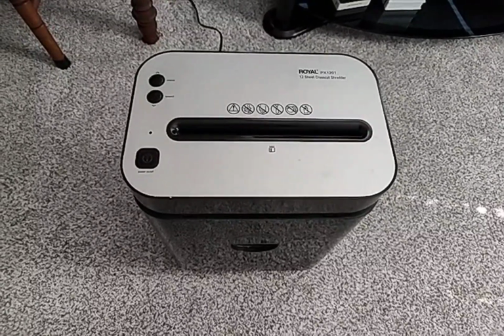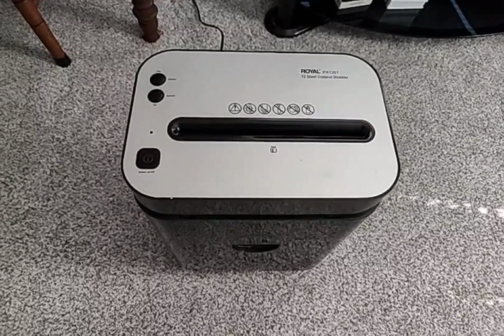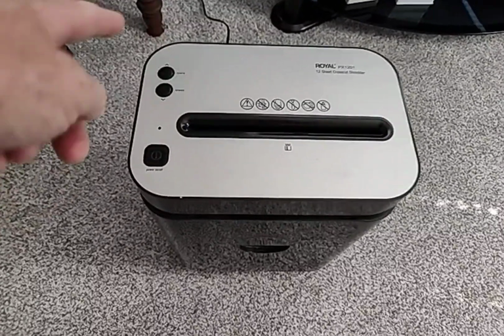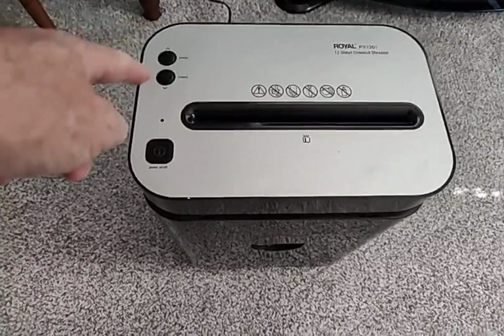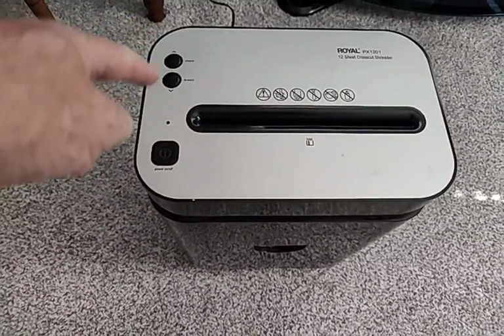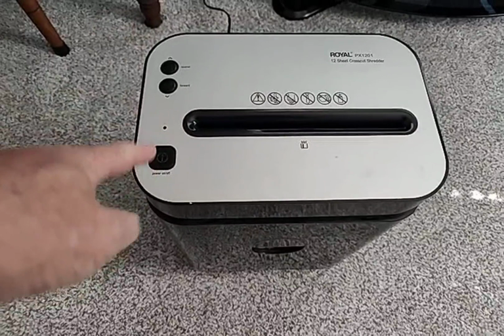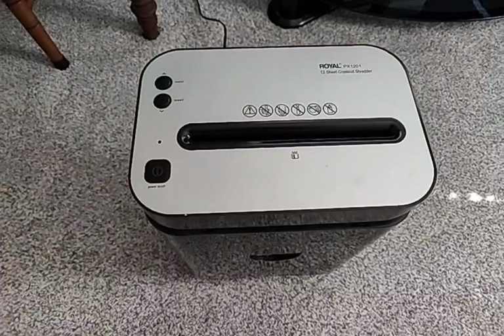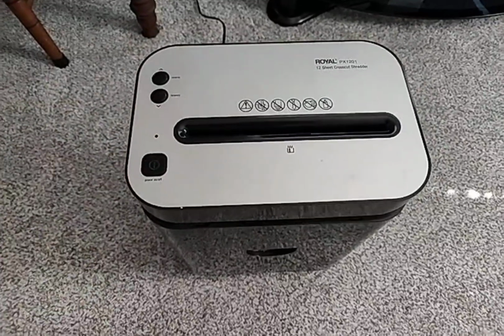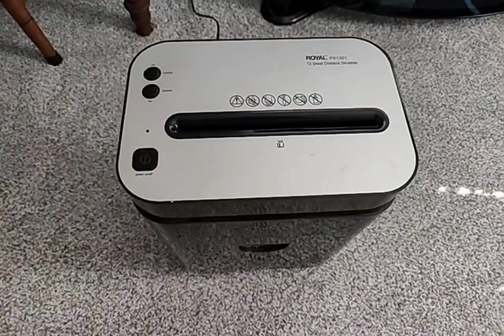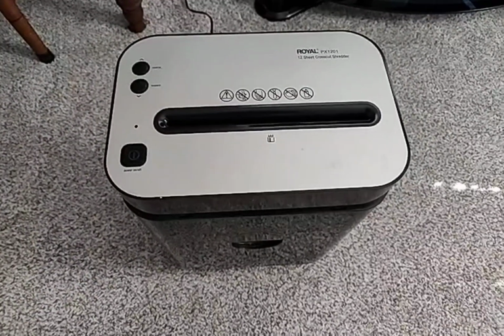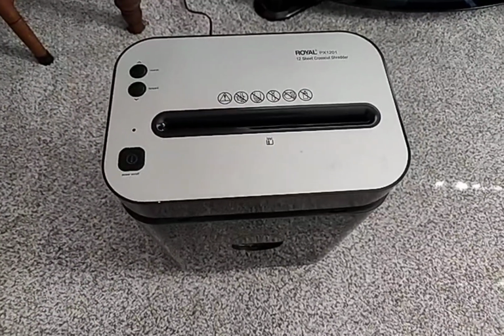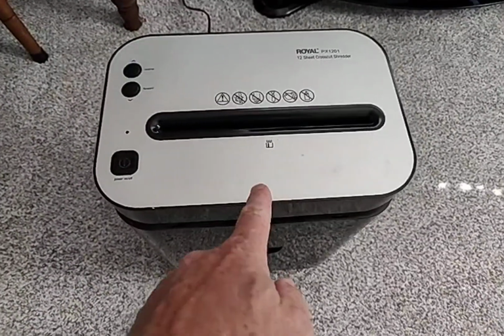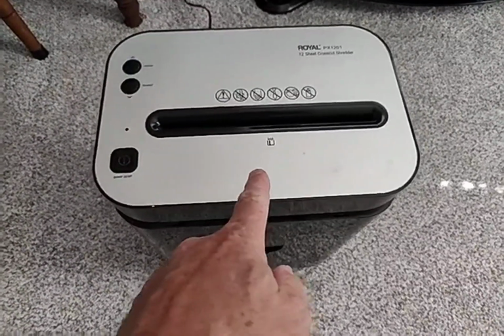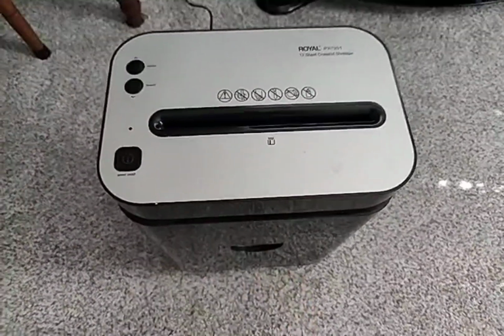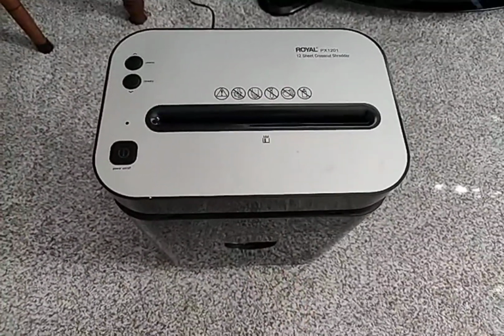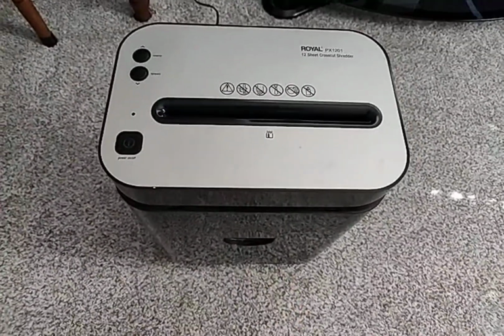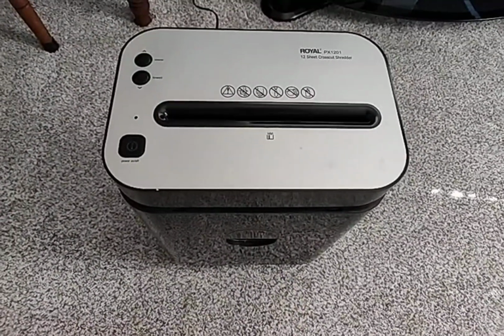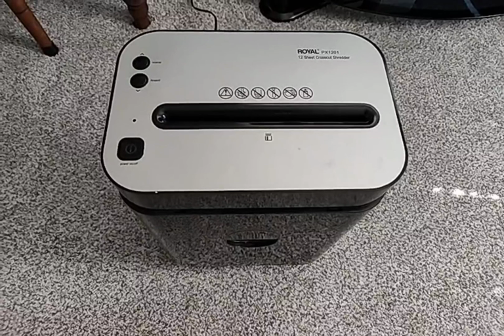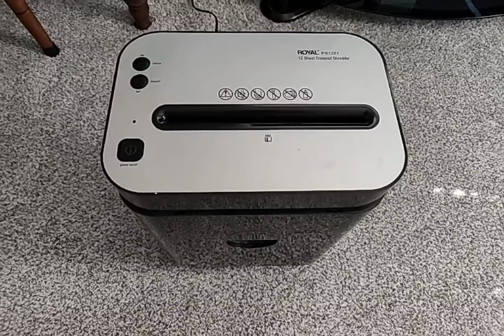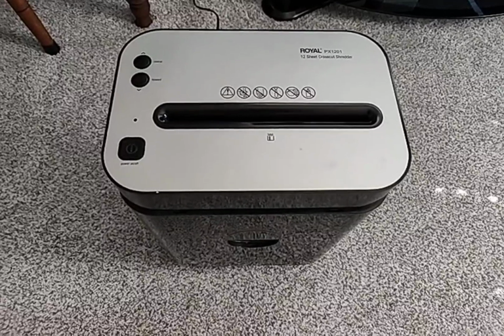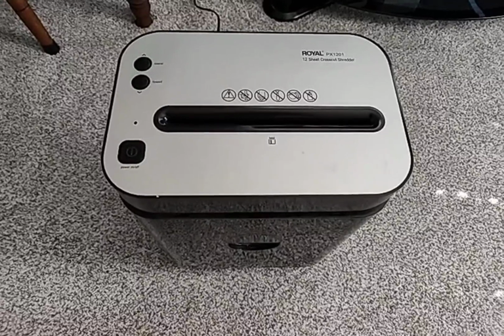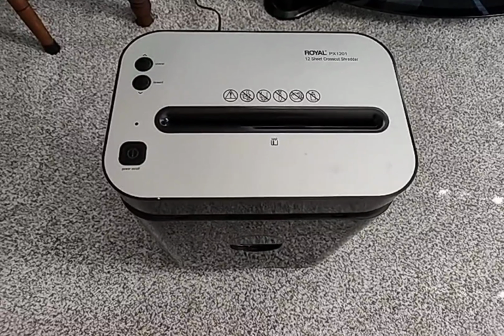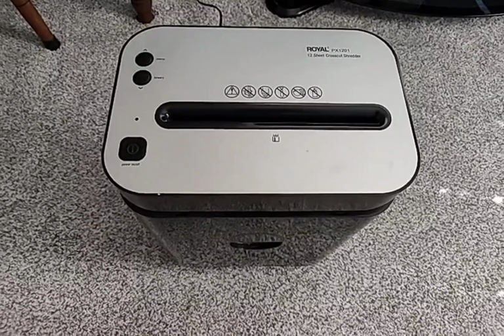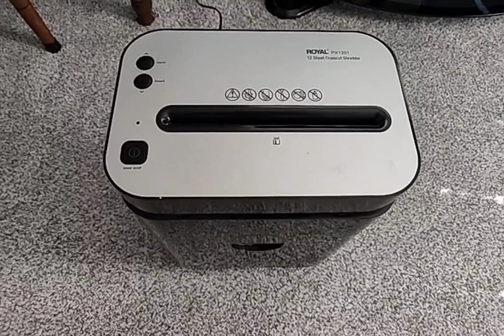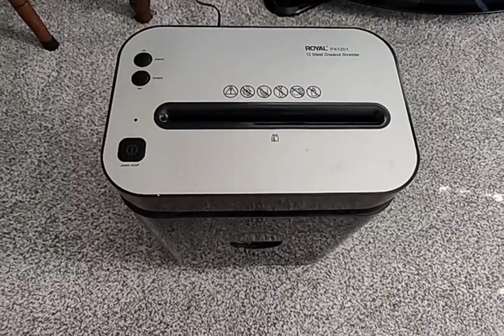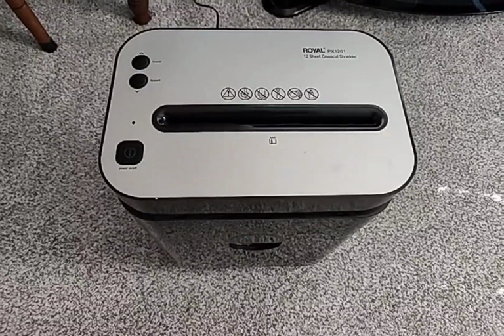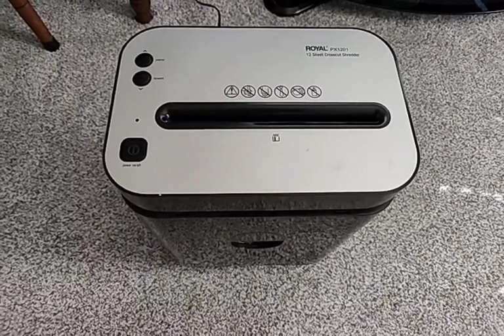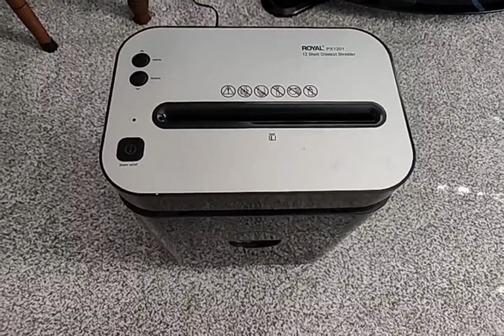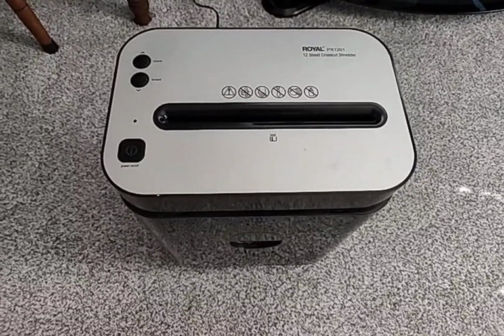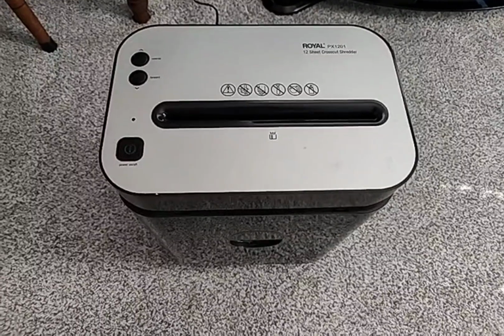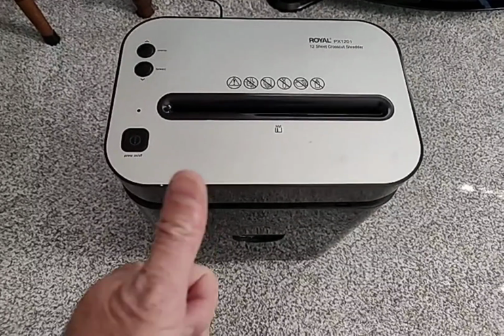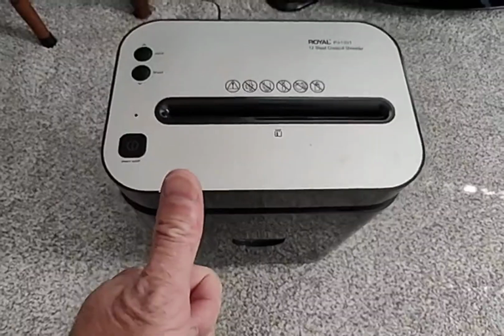It's got a forward and reverse button on it and your power button. Not much else to say about it. It does do credit cards. Other people have tried to do CDs in here, which I wouldn't recommend at all. But otherwise, it's a great little shredder for your office. Give it a thumbs up.